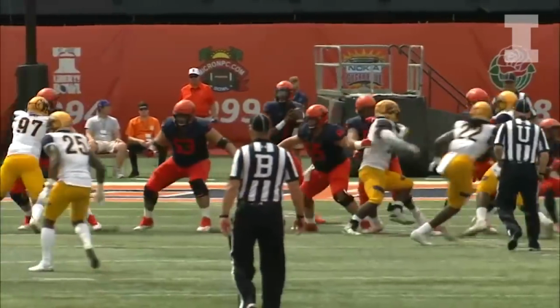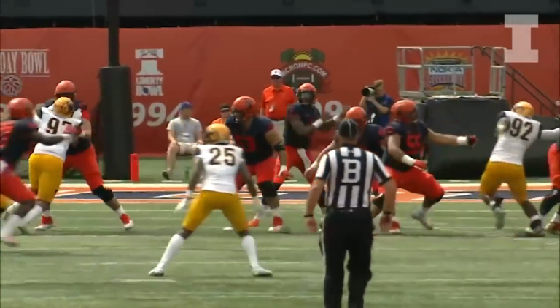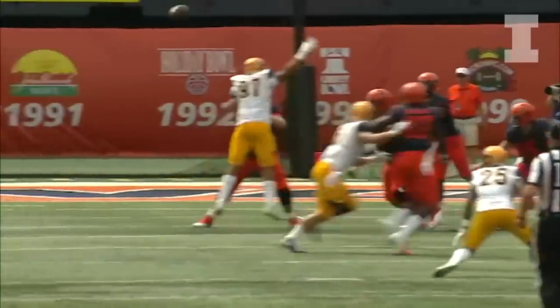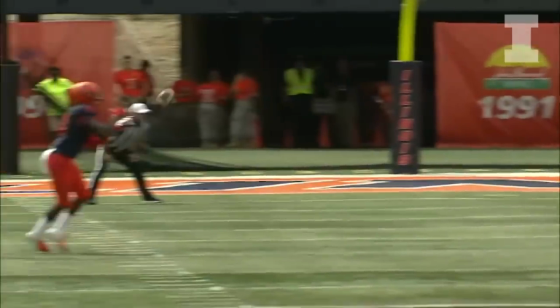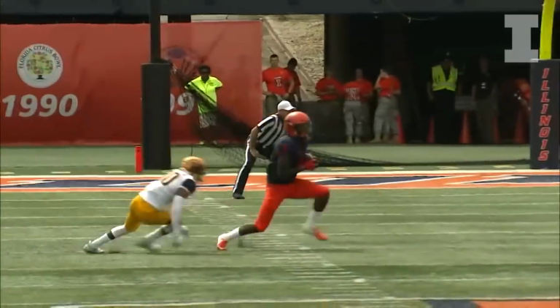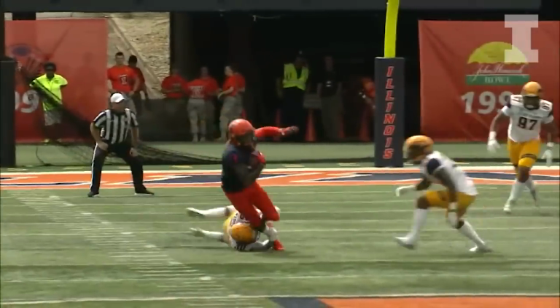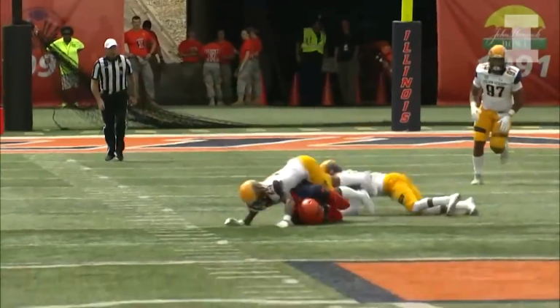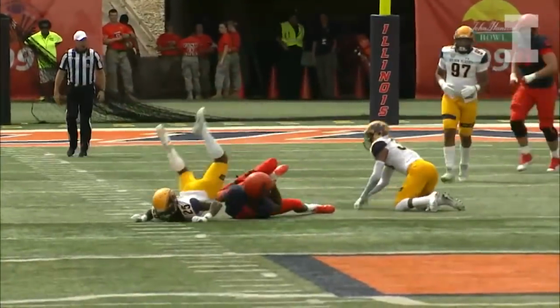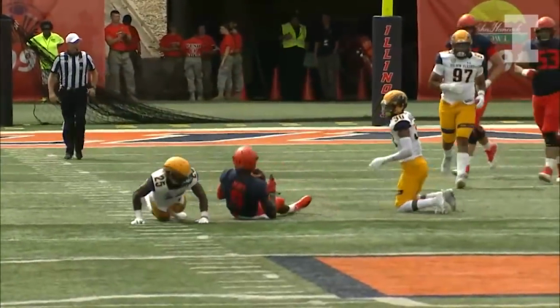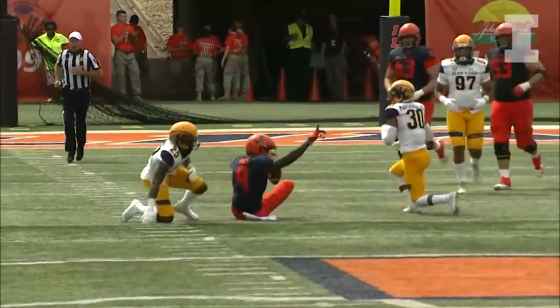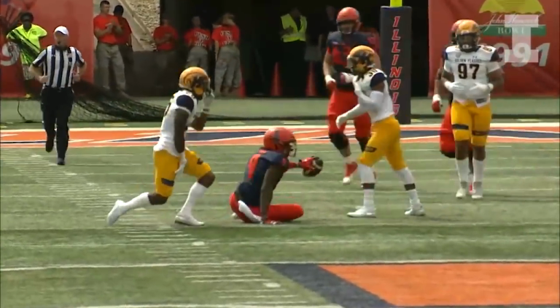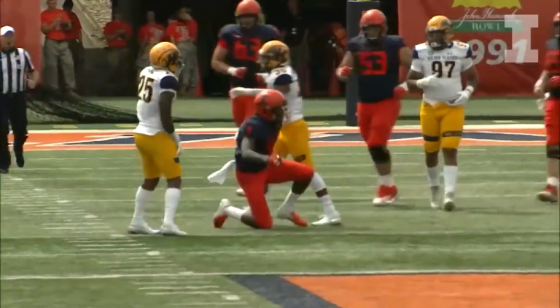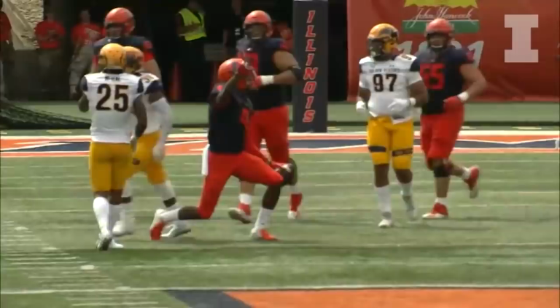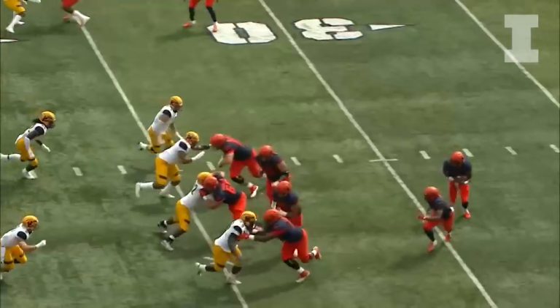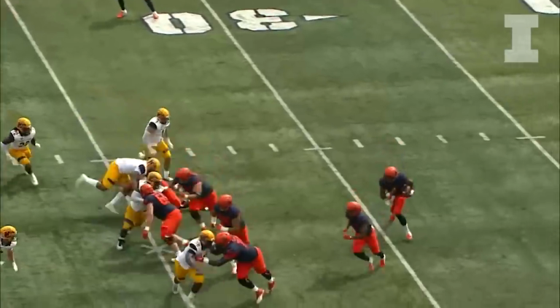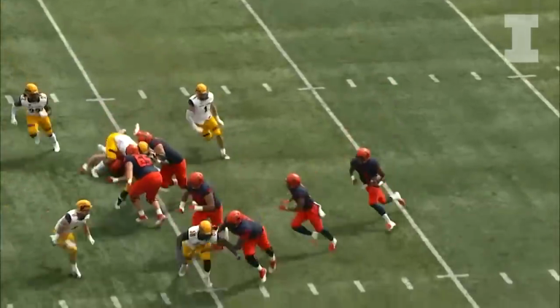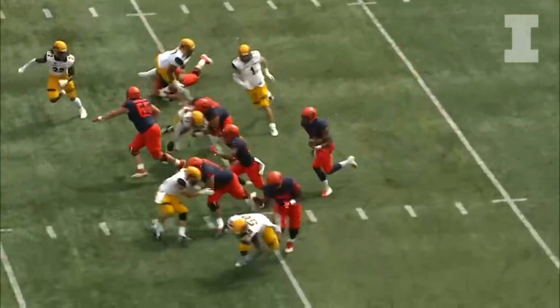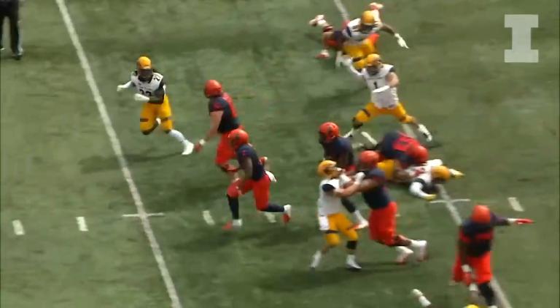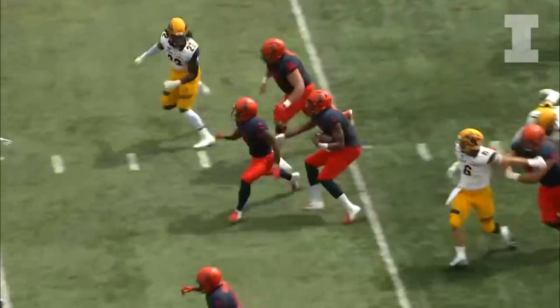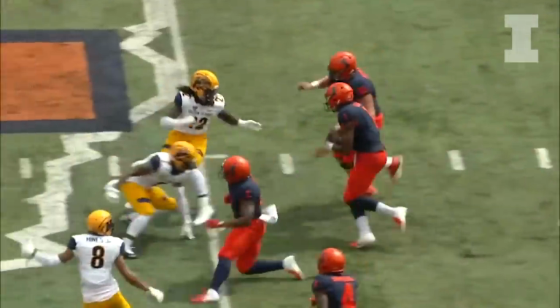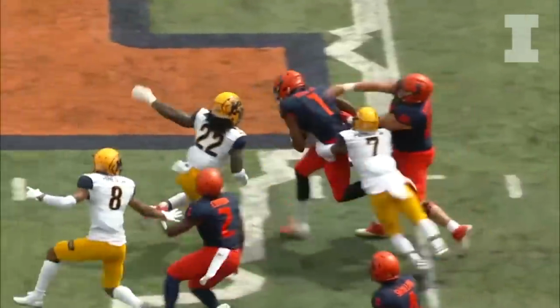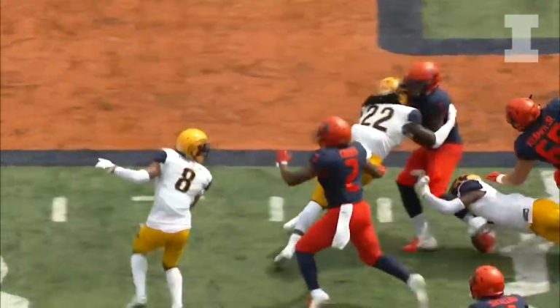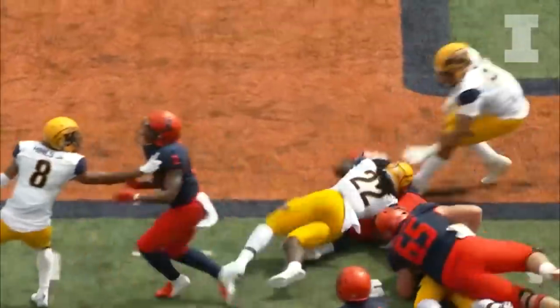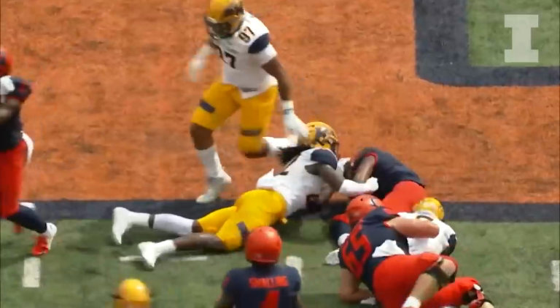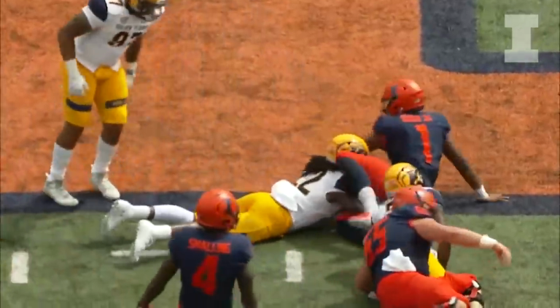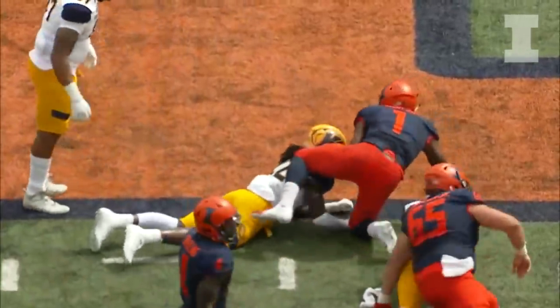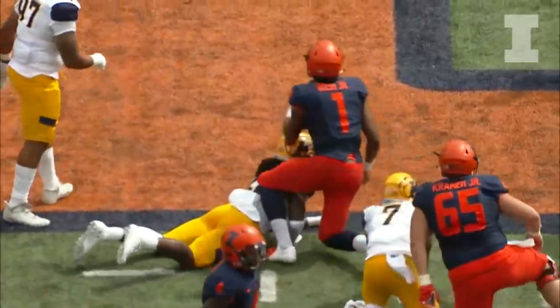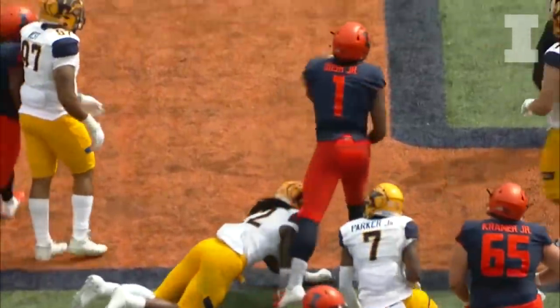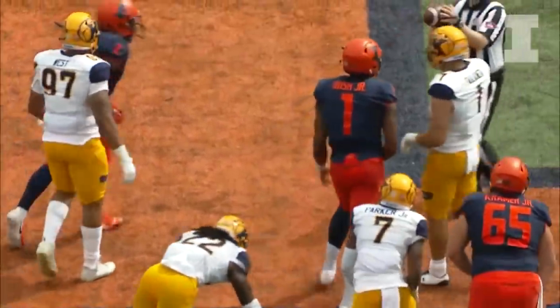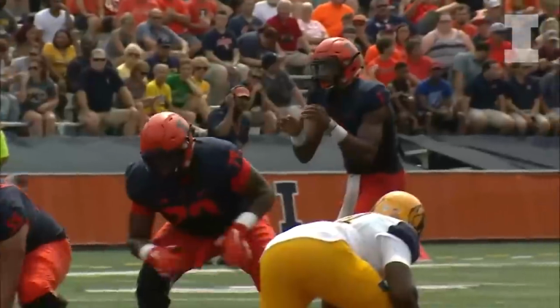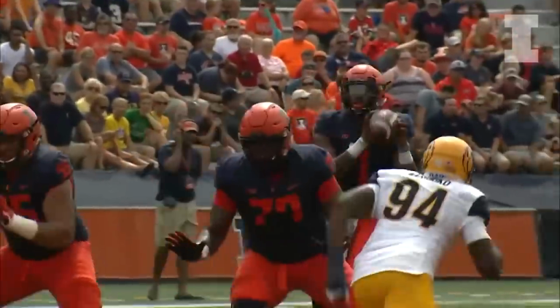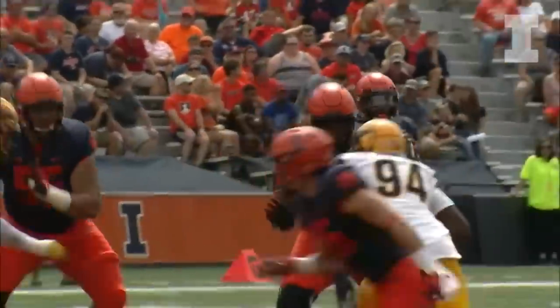Third and two from their own 21. Bush with a quick hitter to the right, caught at the 30, ahead to the 35-yard line. Second and 10 from their own 35, here is Bush going to run it — up the left side to the hash mark near midfield before they get him at the 48. Illinois from their own 49.